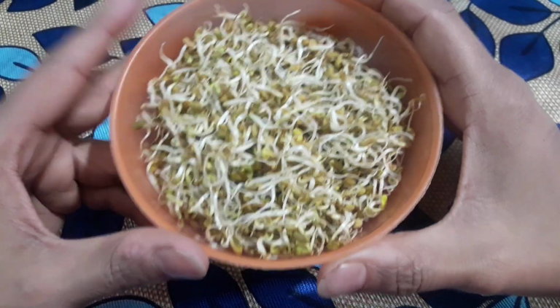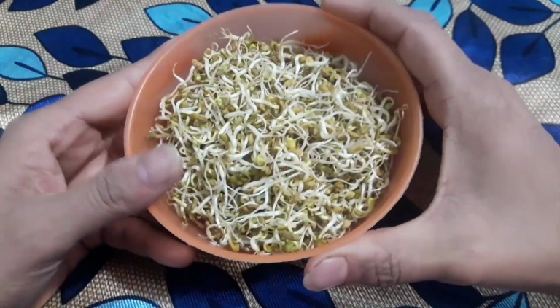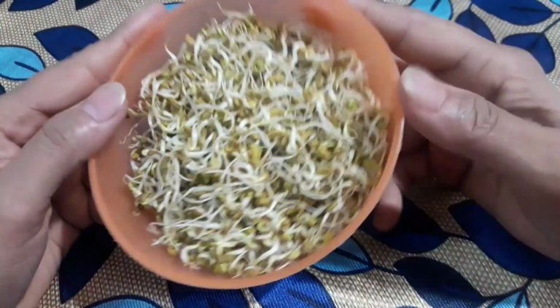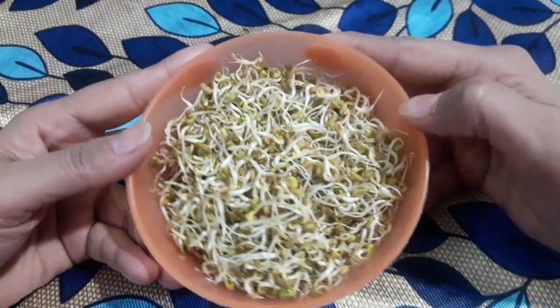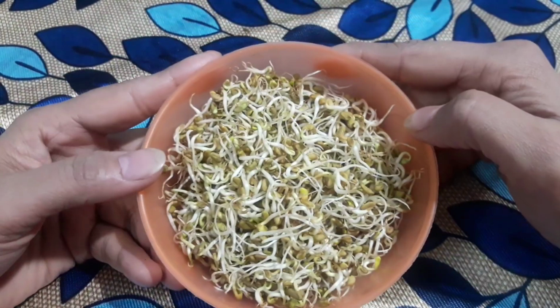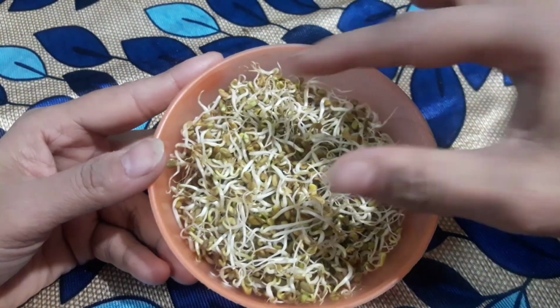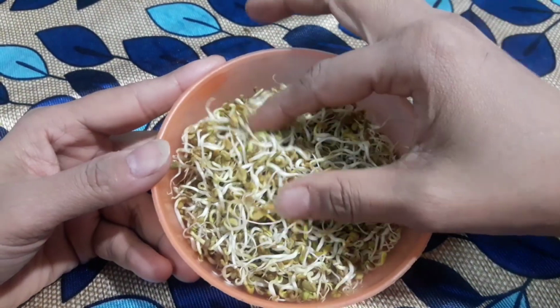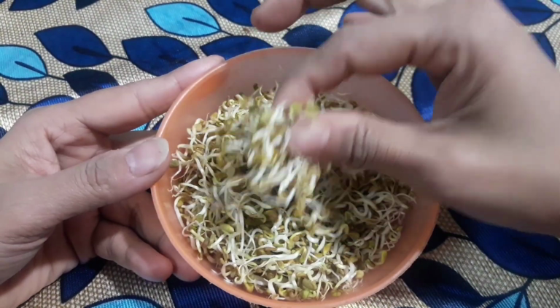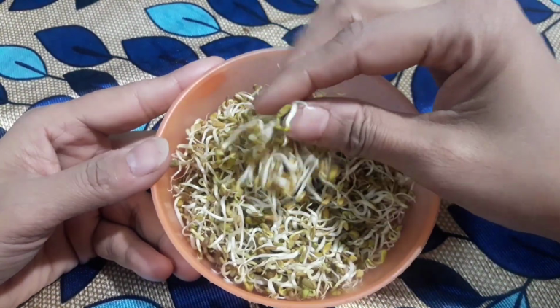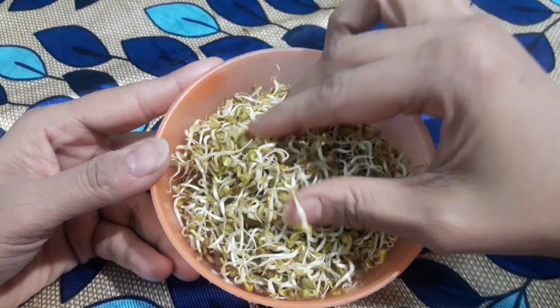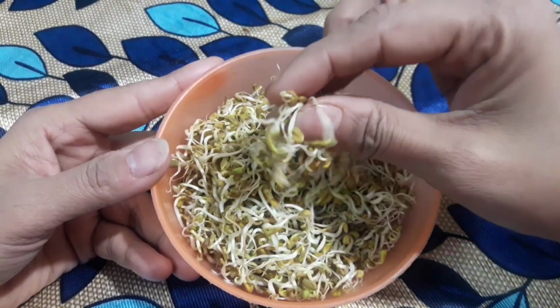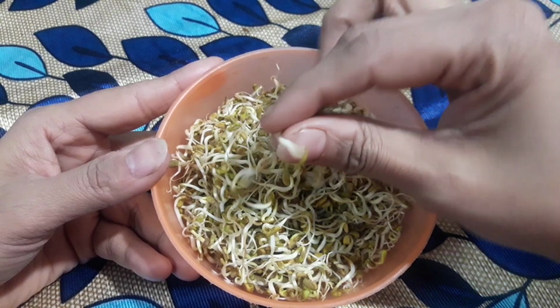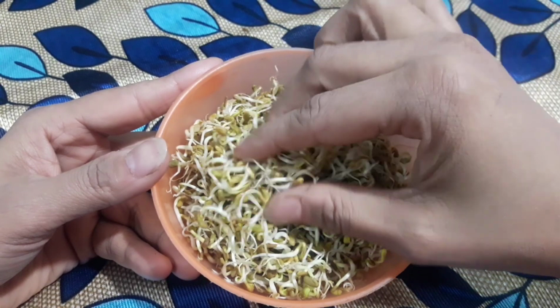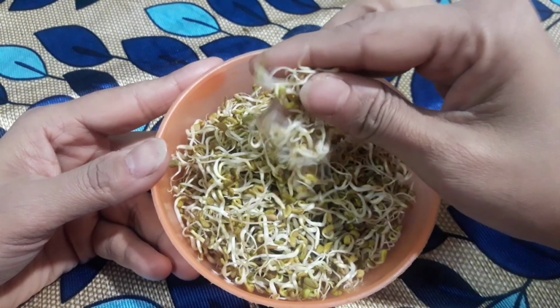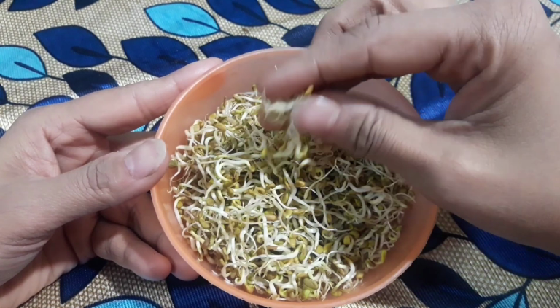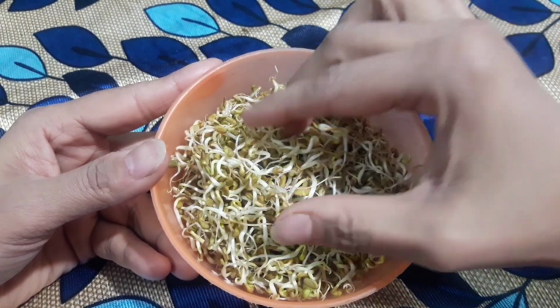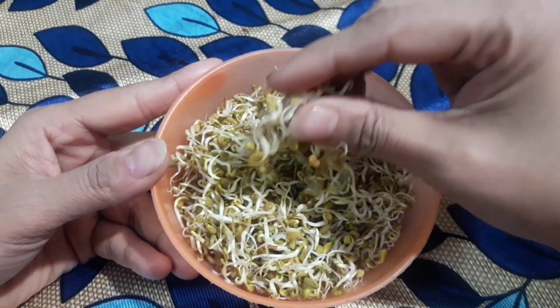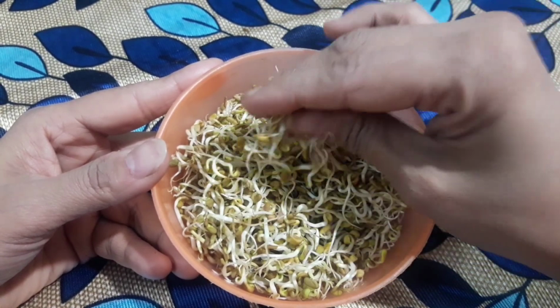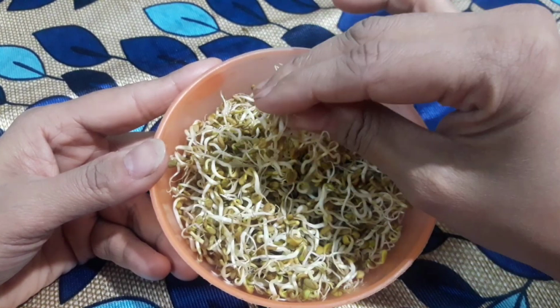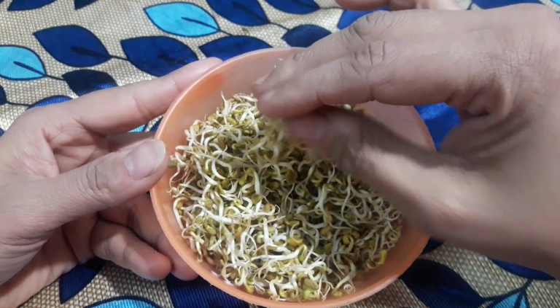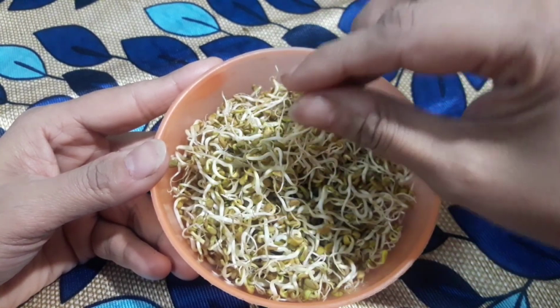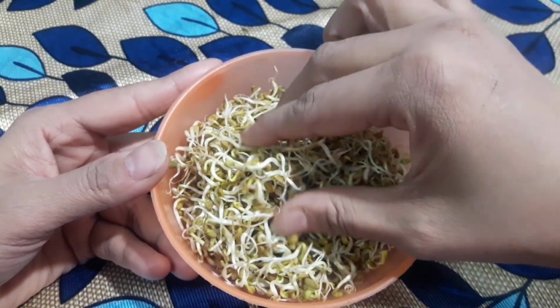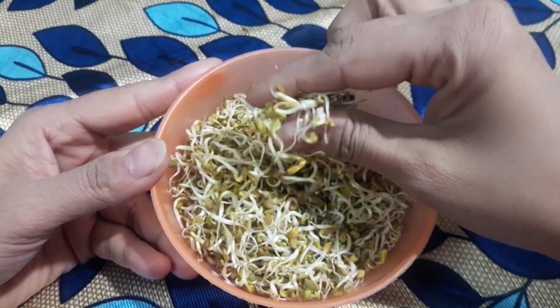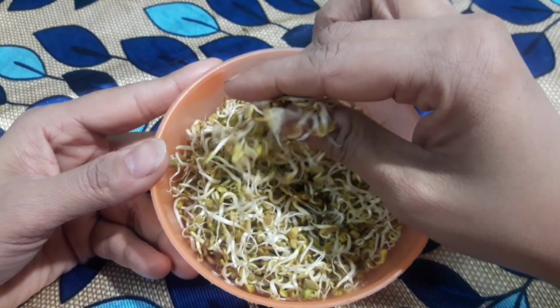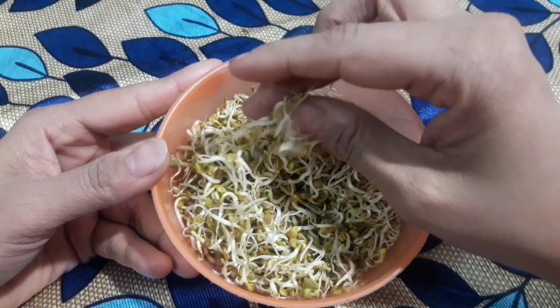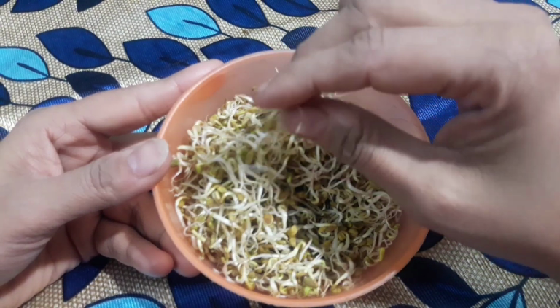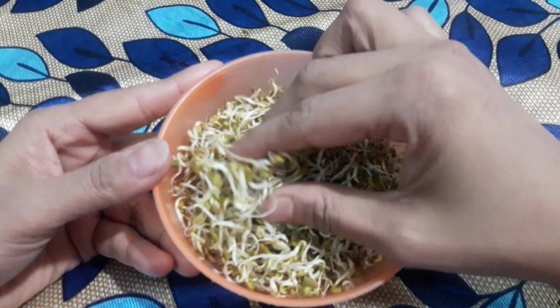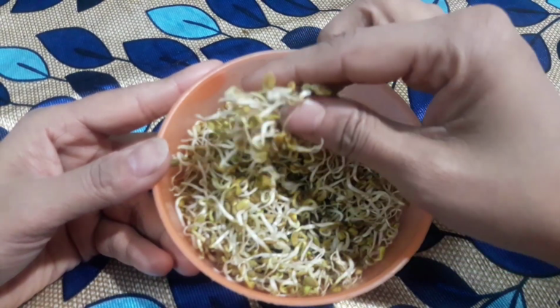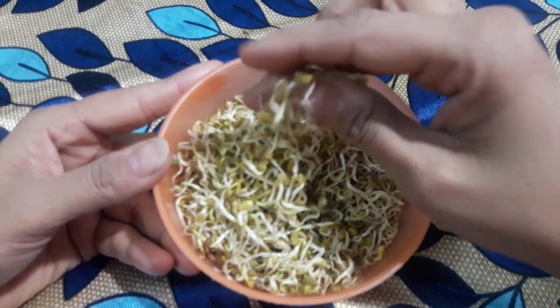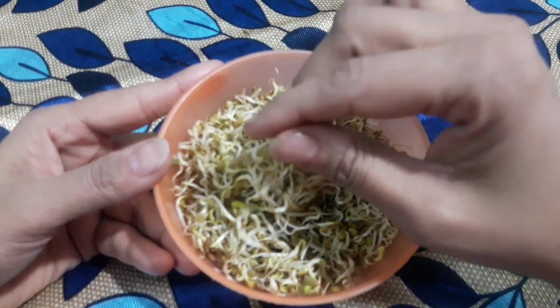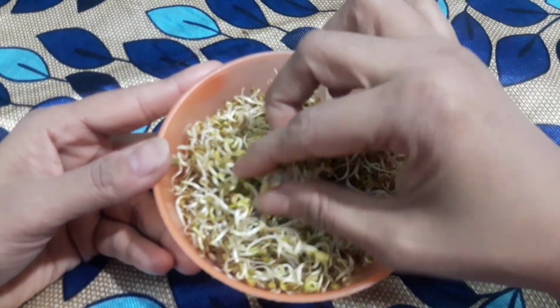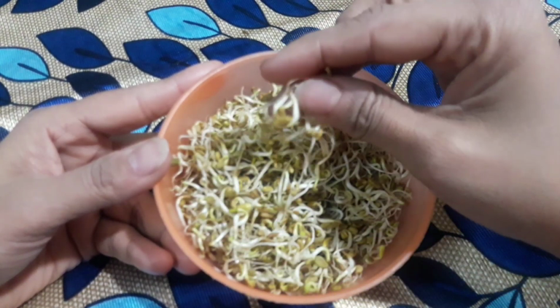Now you are watching my hands. Some of you may have already guessed — this is sprouted methi, yes! This is sprouted fenugreek, which we also use in food. I have sprouted it myself.